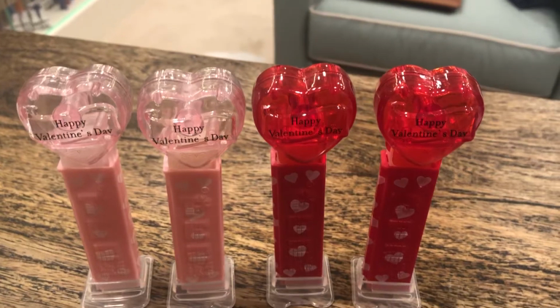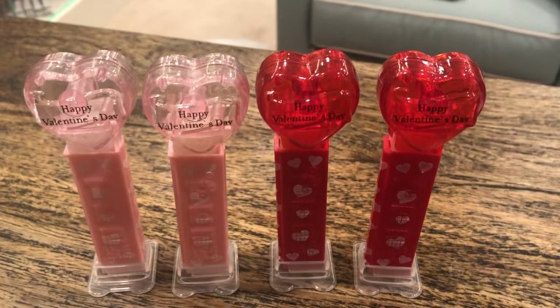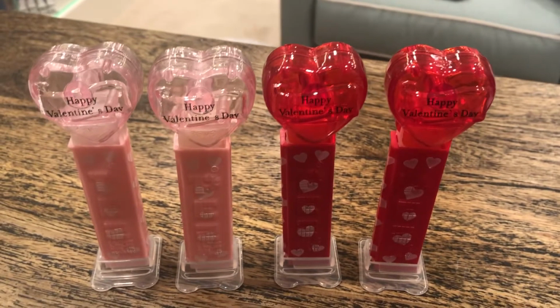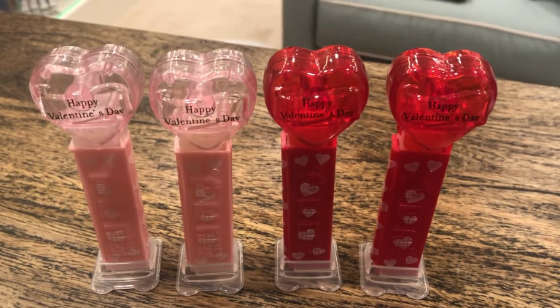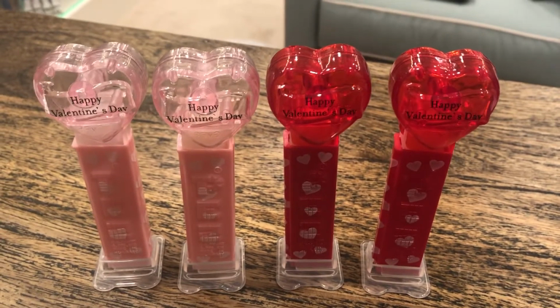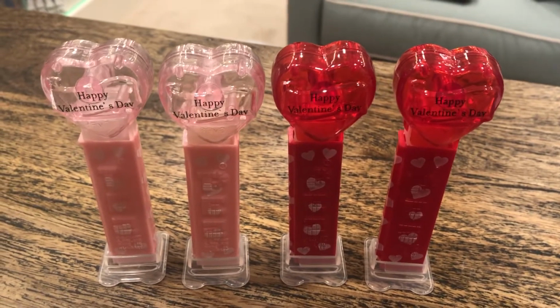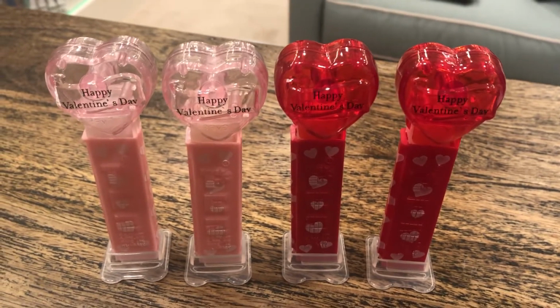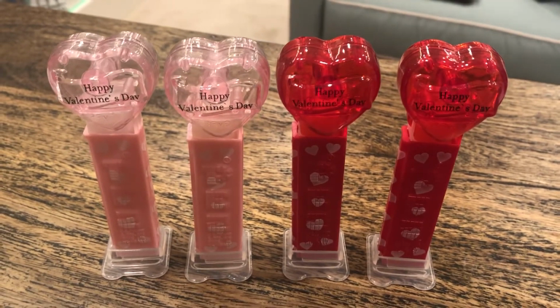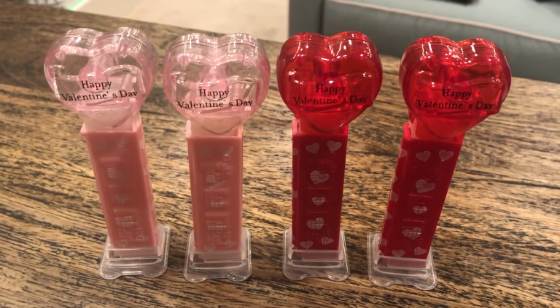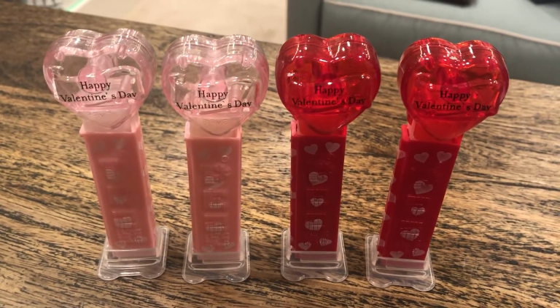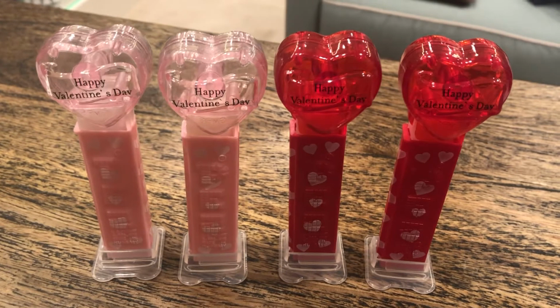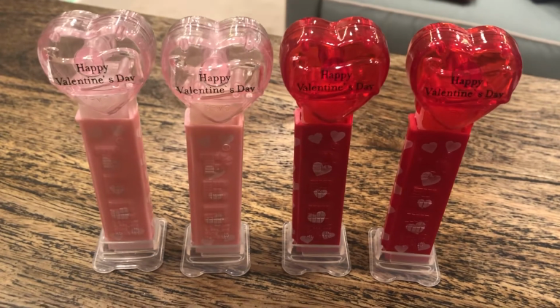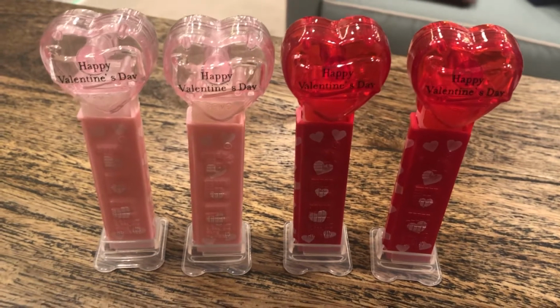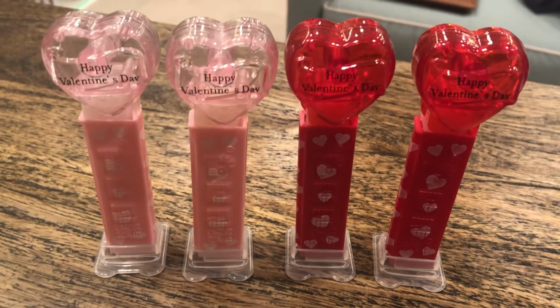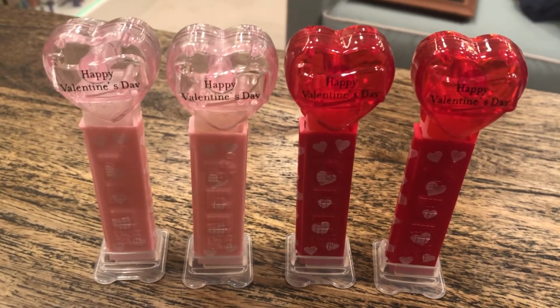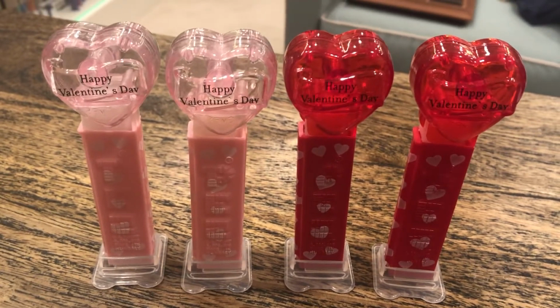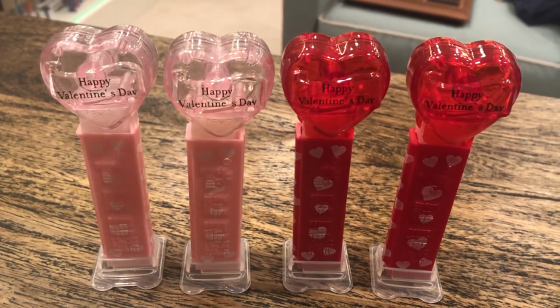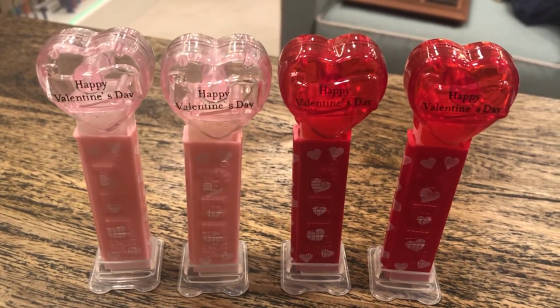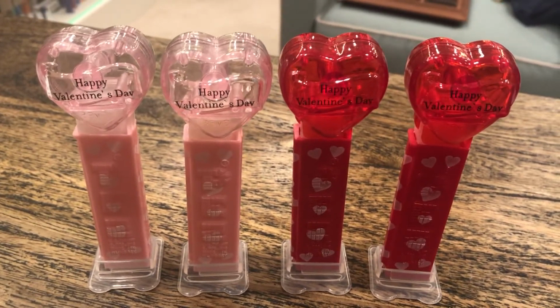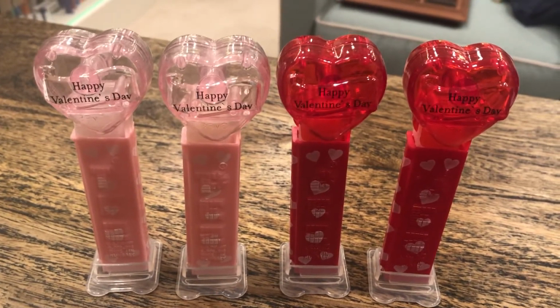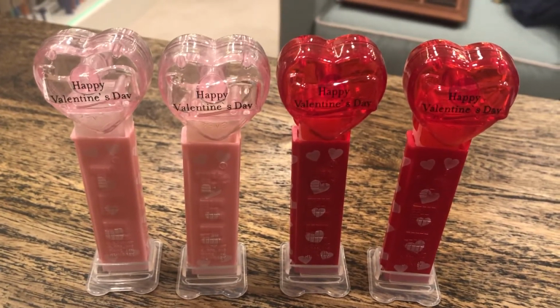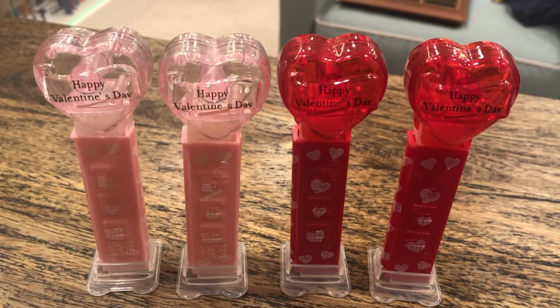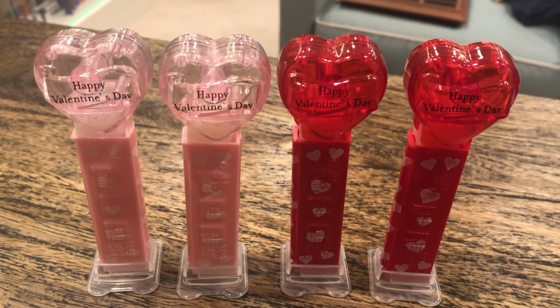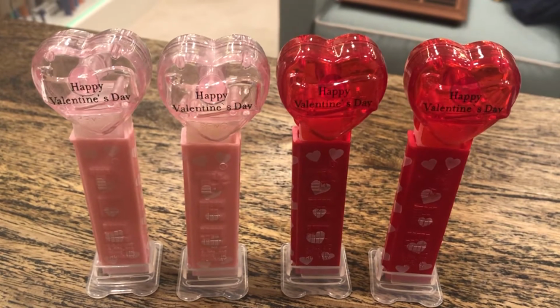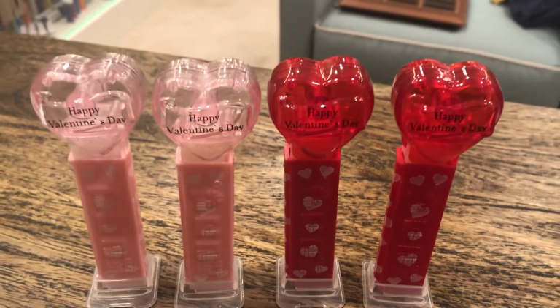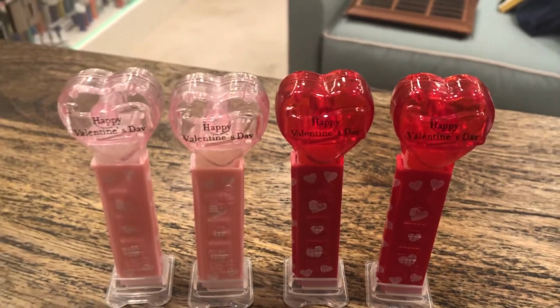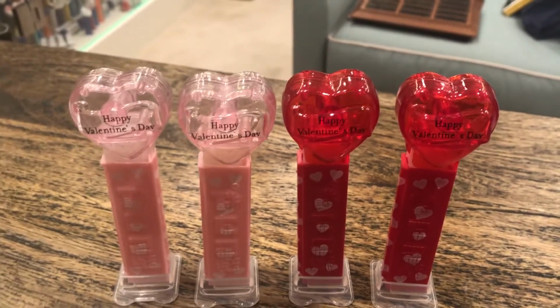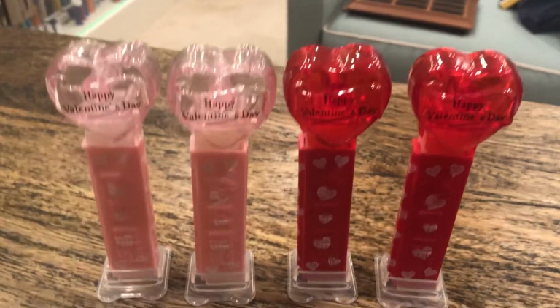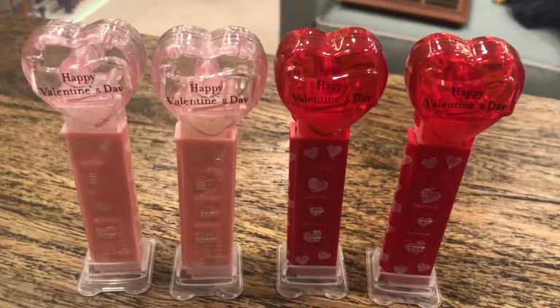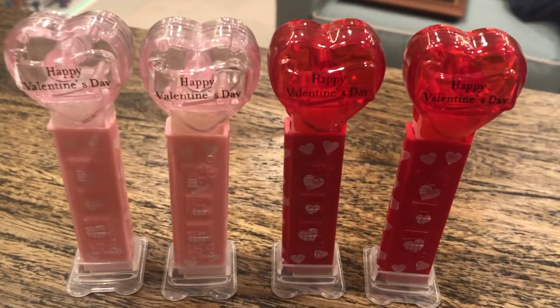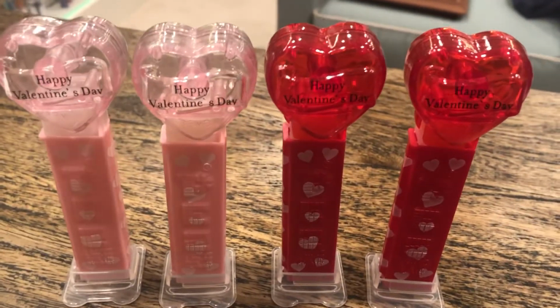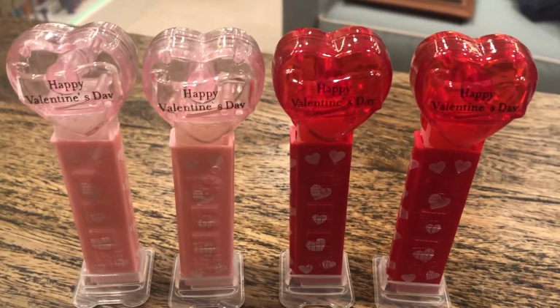Hey kids, Brian Trowman here, Pez Through the Ages. We've got a Facebook page and a YouTube channel, and you've got to check us out. This is going to be my last of the Valentine's Day Pez Dispenser videos for 2021, unless anybody's got special requests.